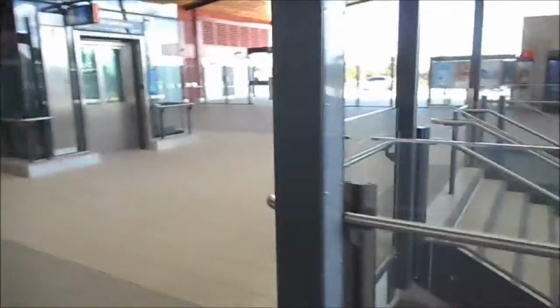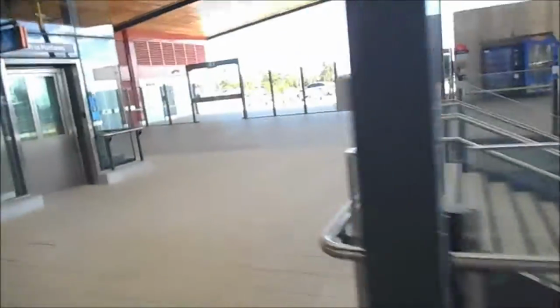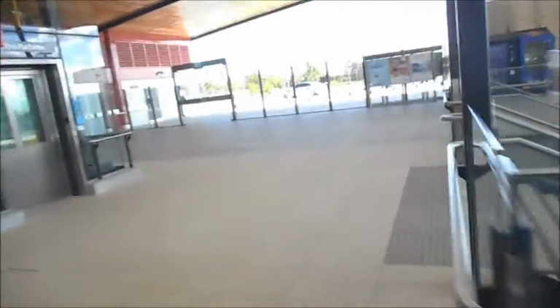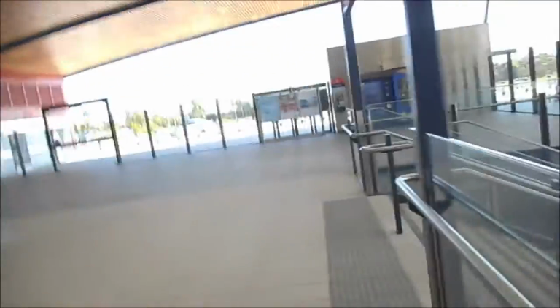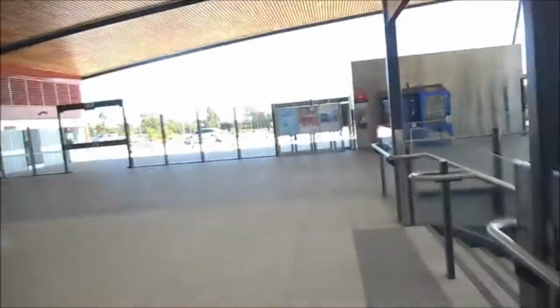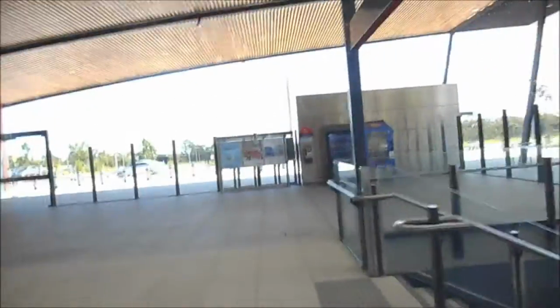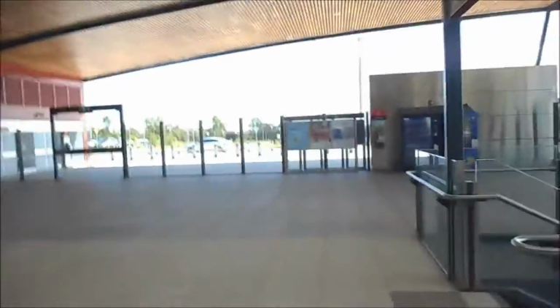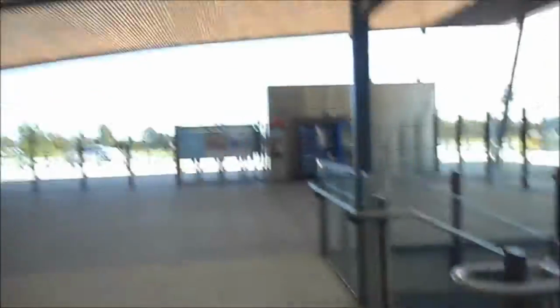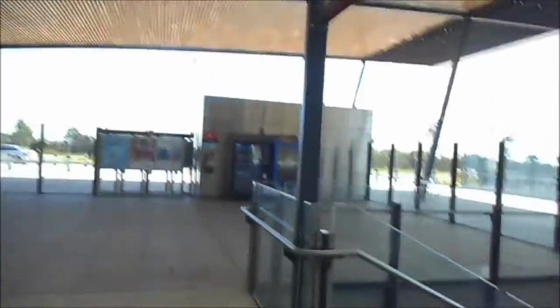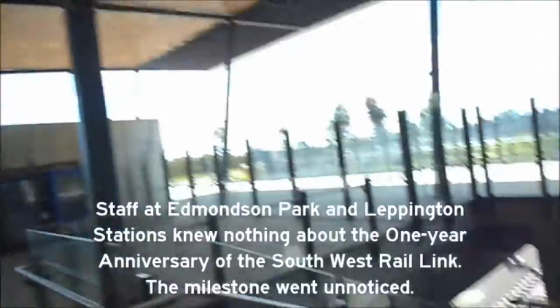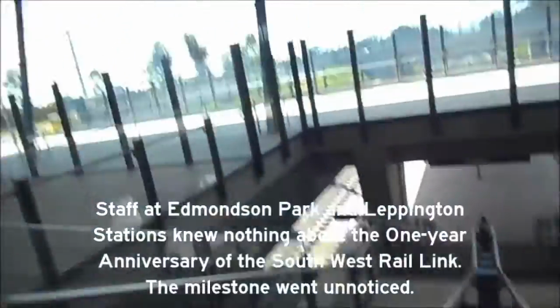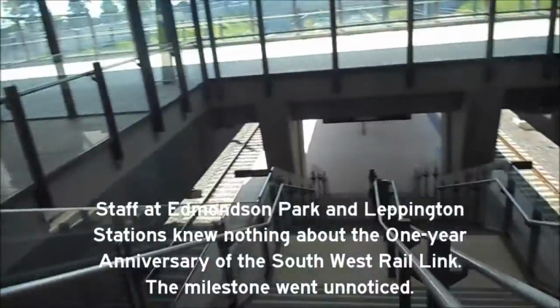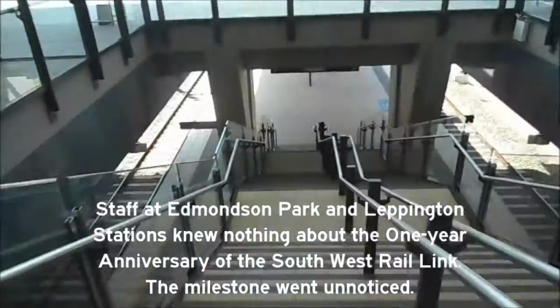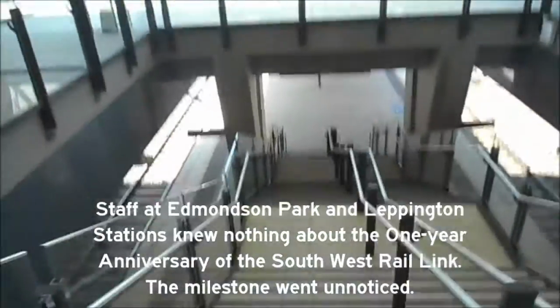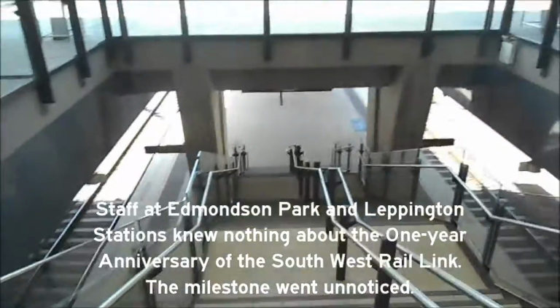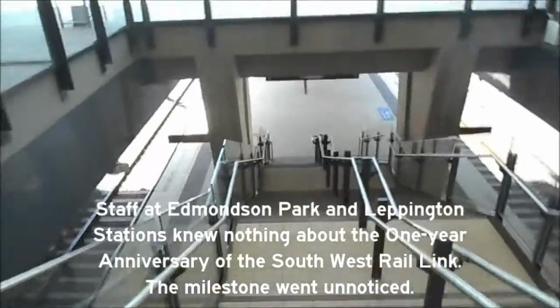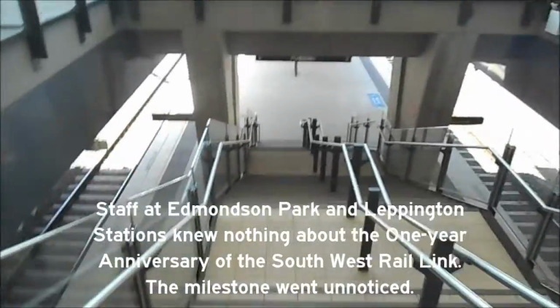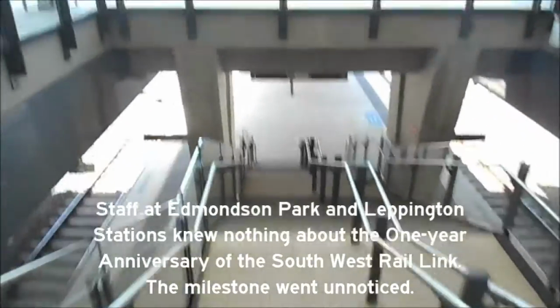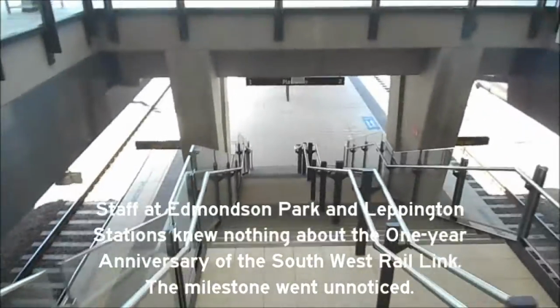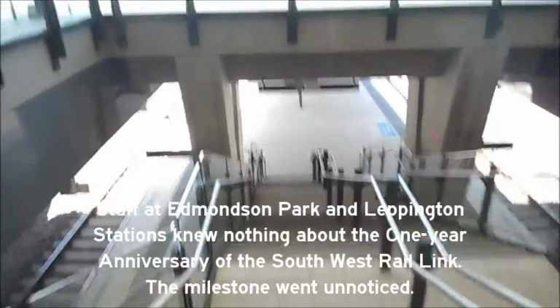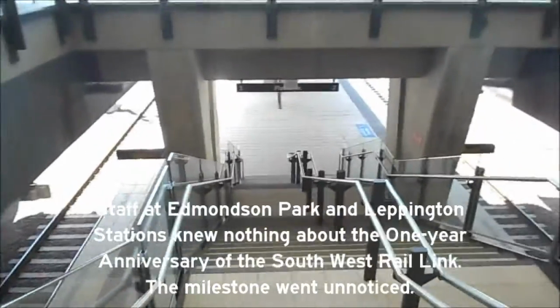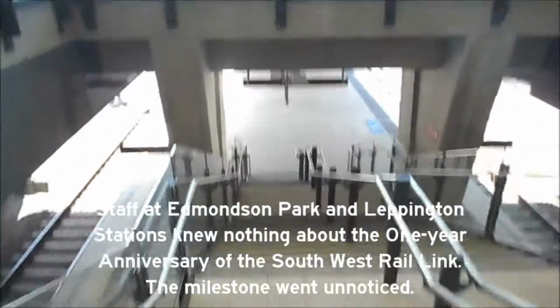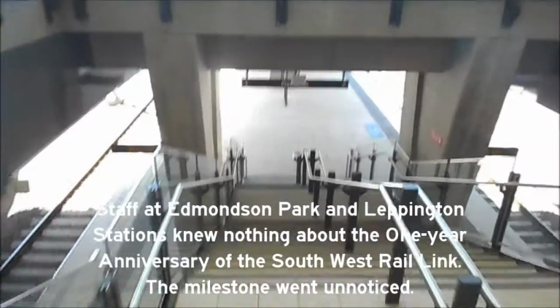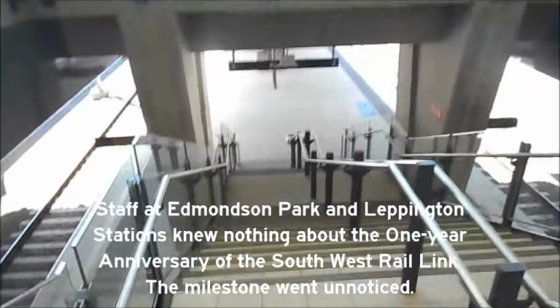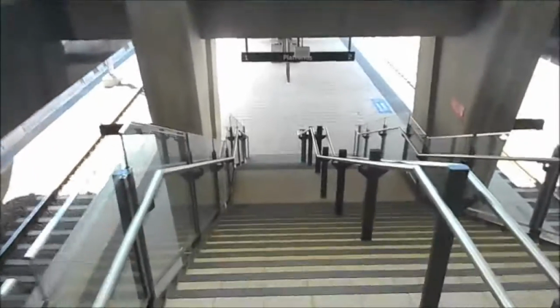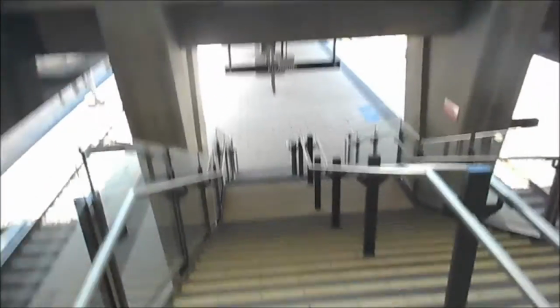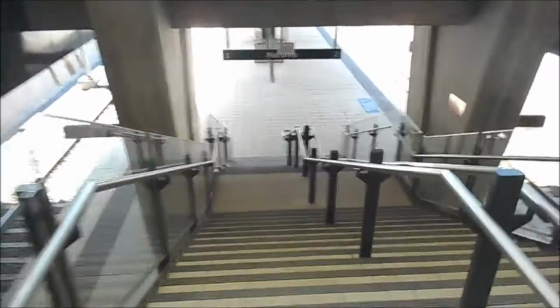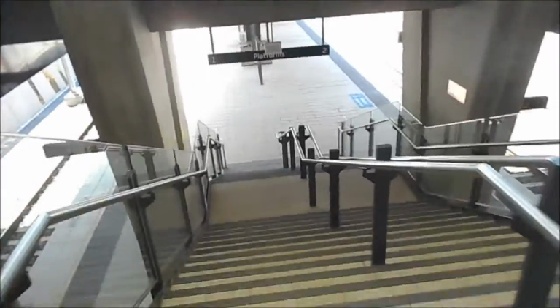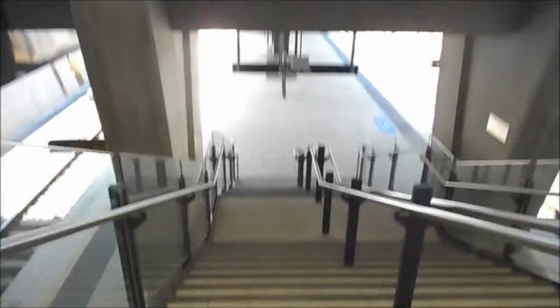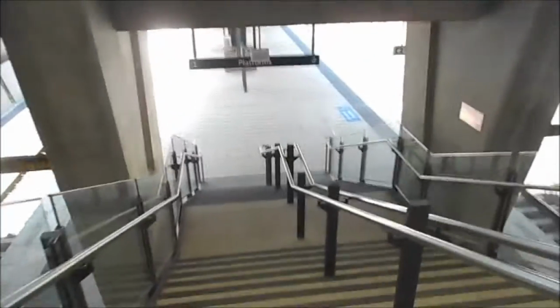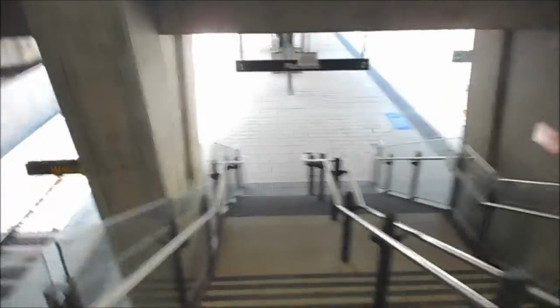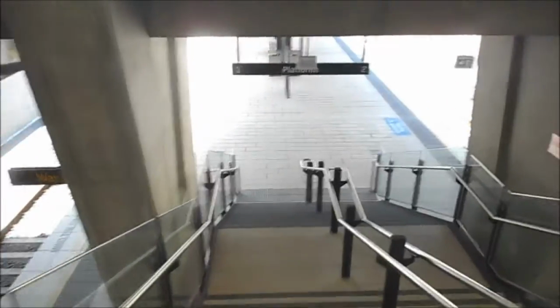Just going to walk down to platforms one and two, looking towards the east. Downstairs is here — platforms one and two of Edmonton Park are located inside a cutting.